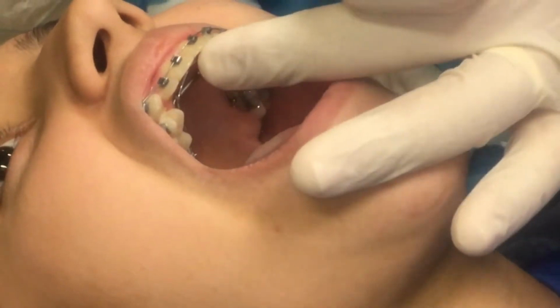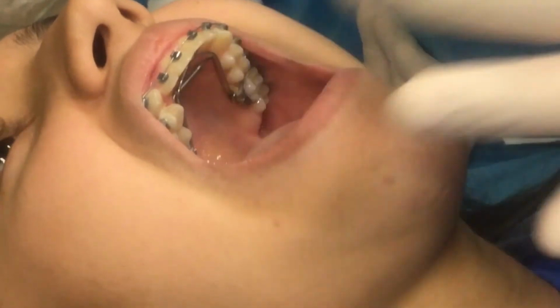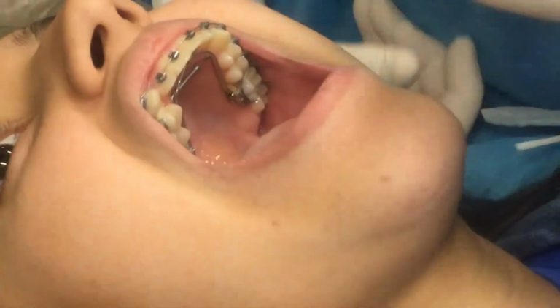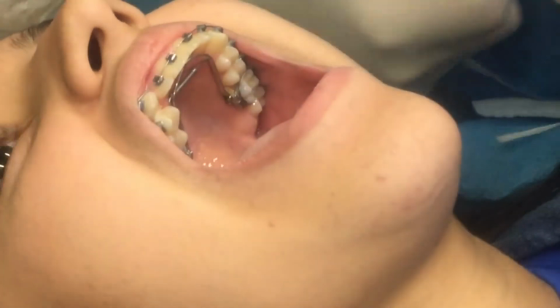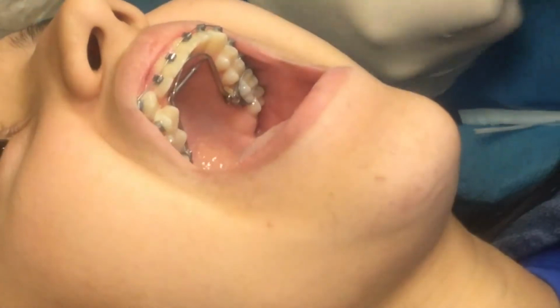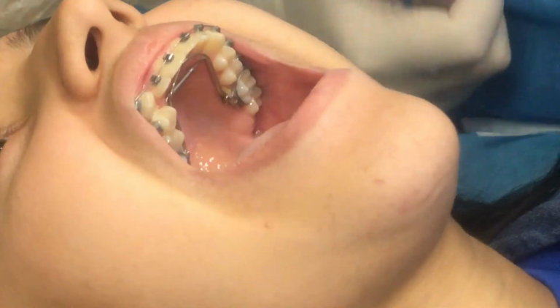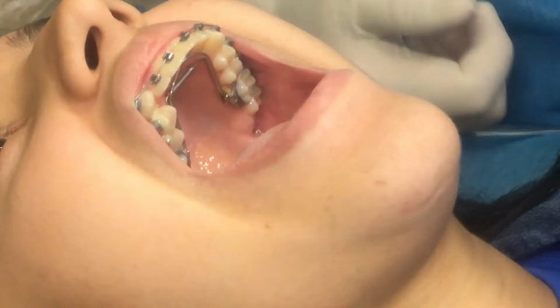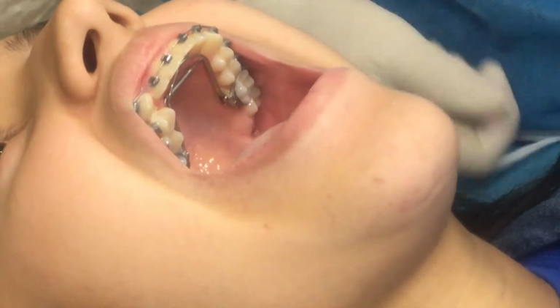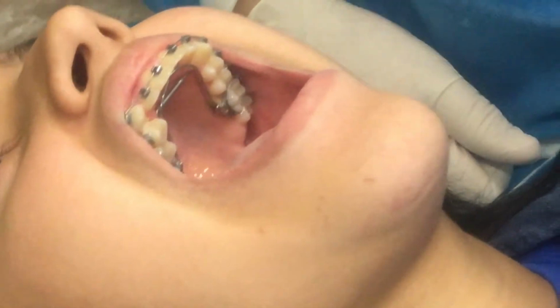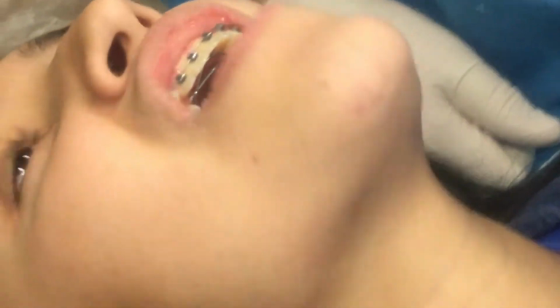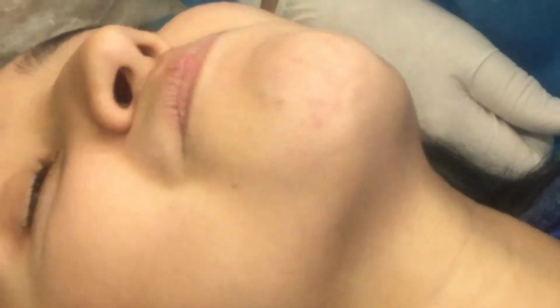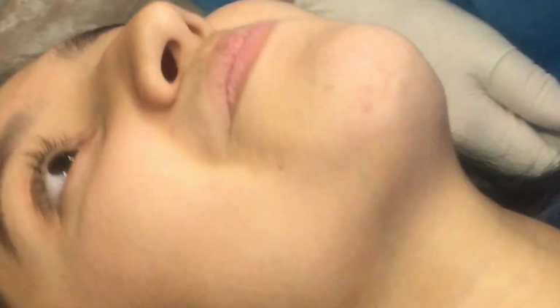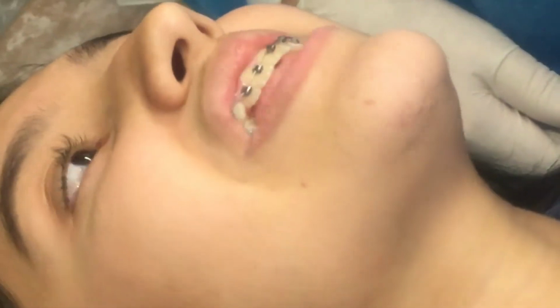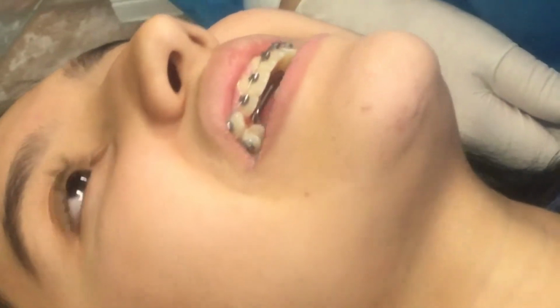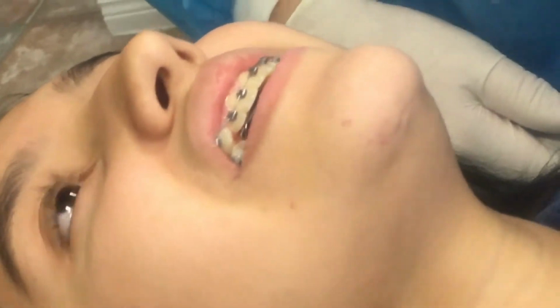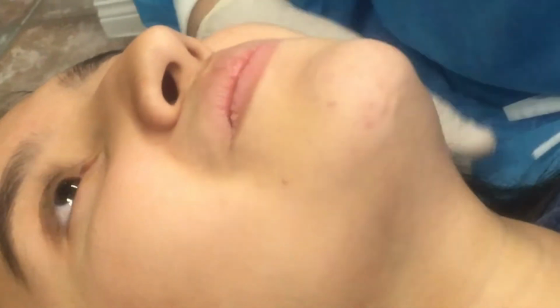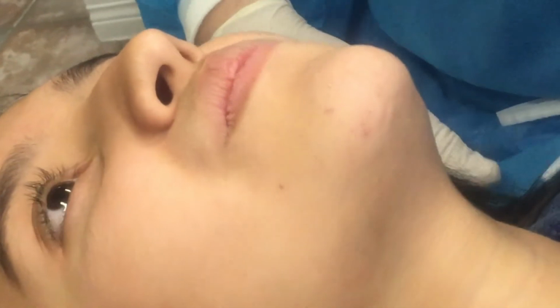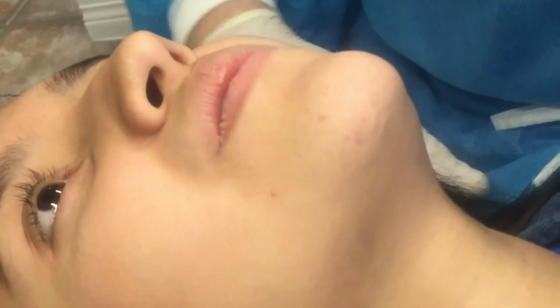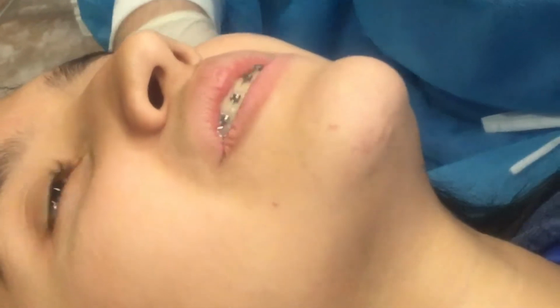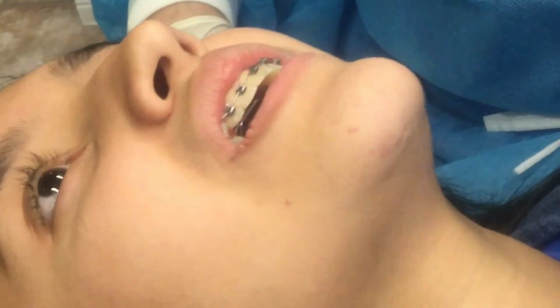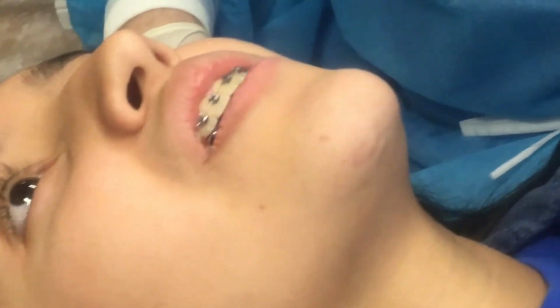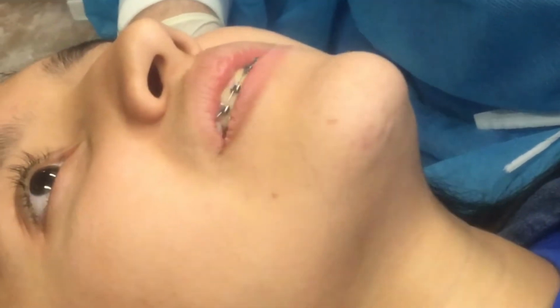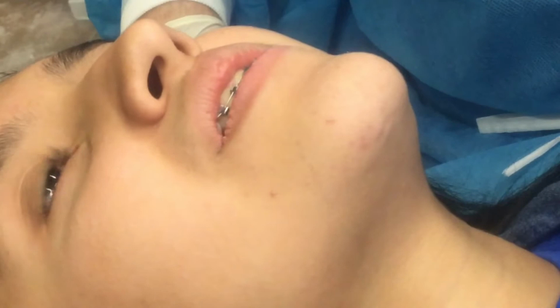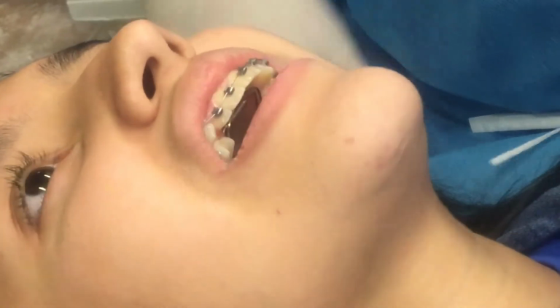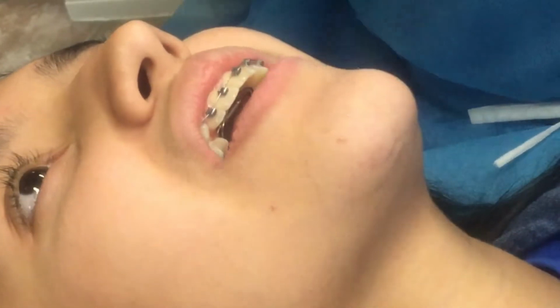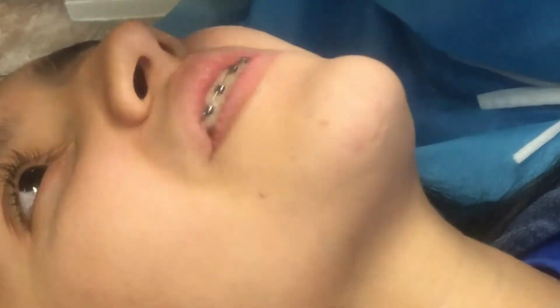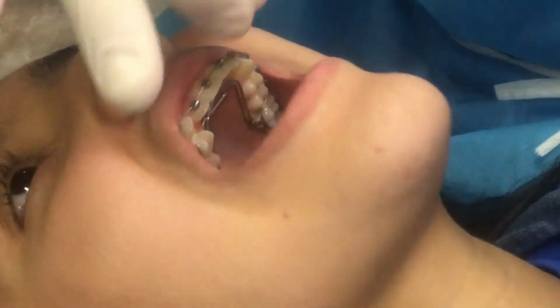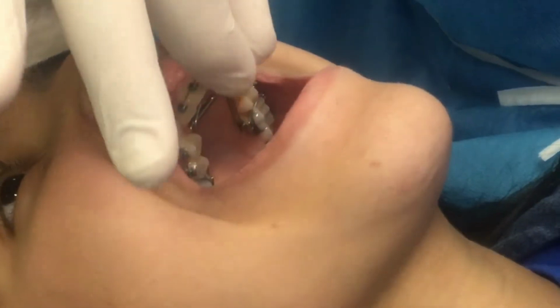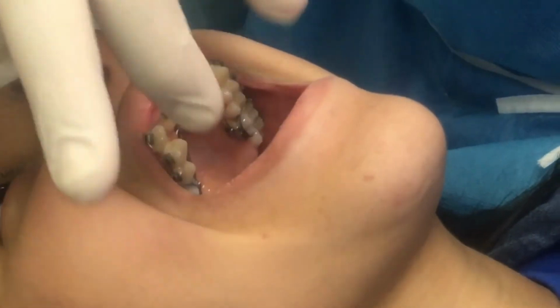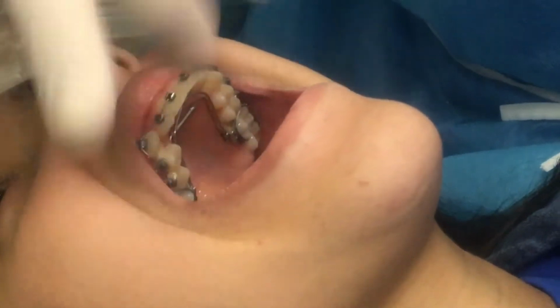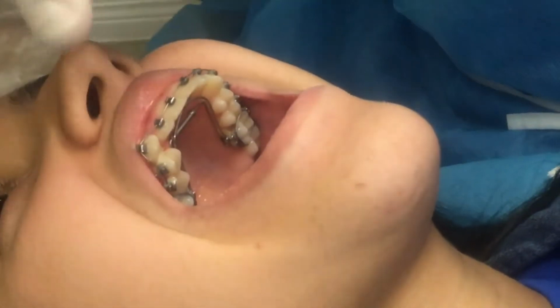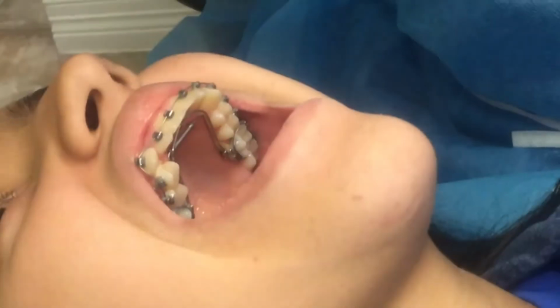Maybe not enough for her to feel it. Do you feel any pressure on there yet? Not really. So that's good — it's not painful. But it is putting a little more pressure.